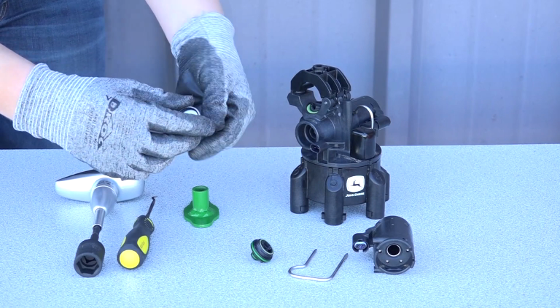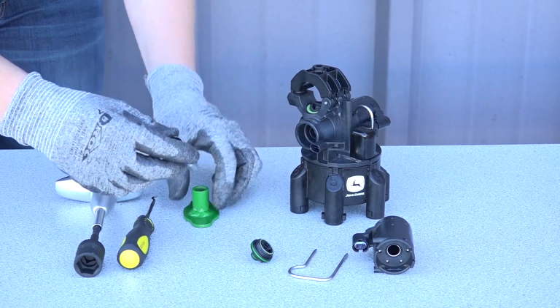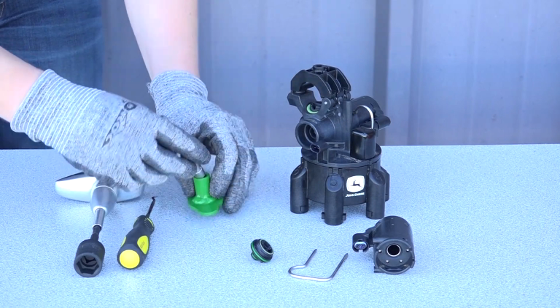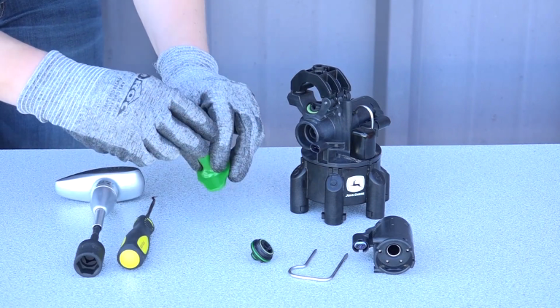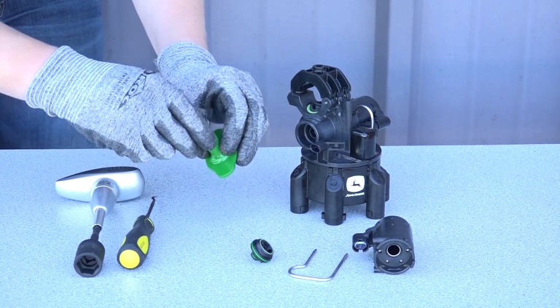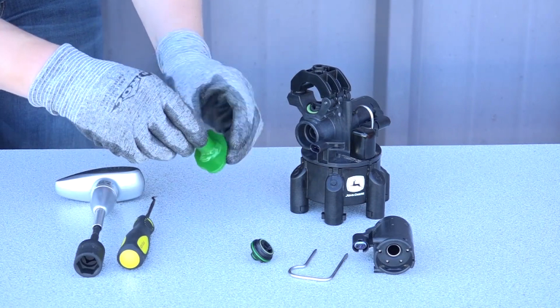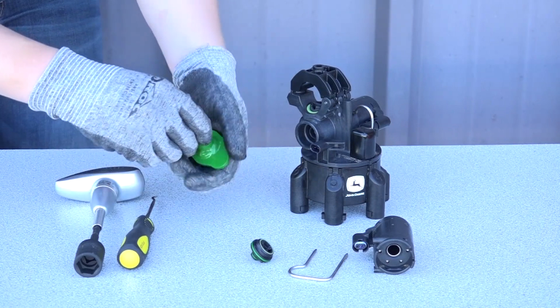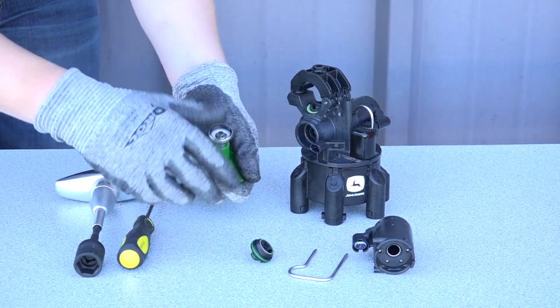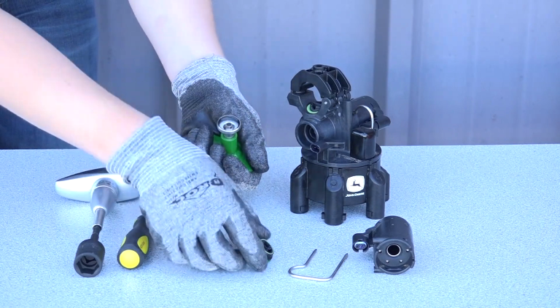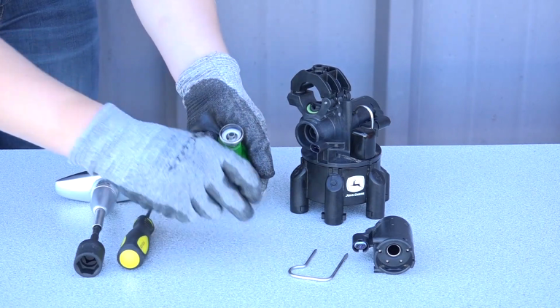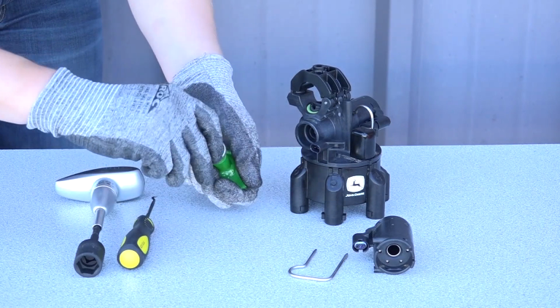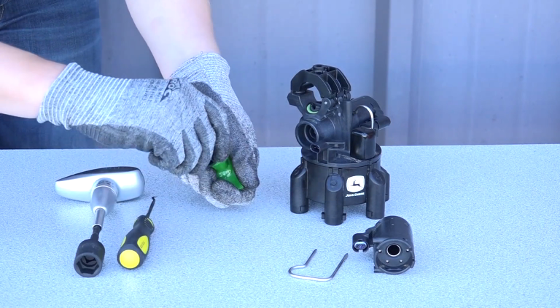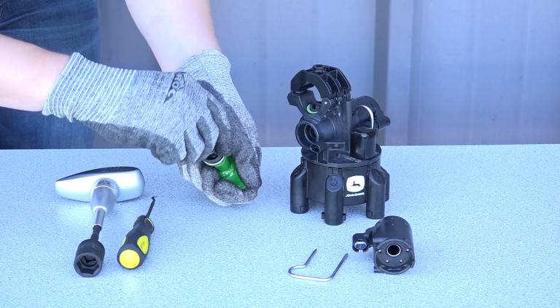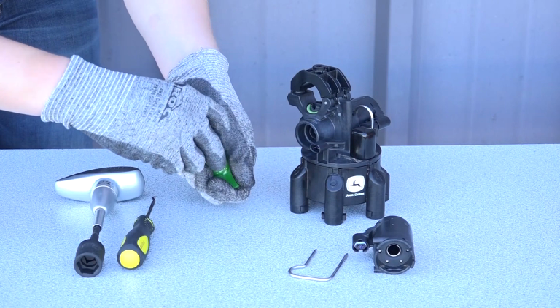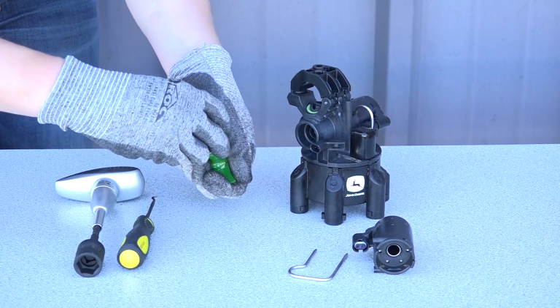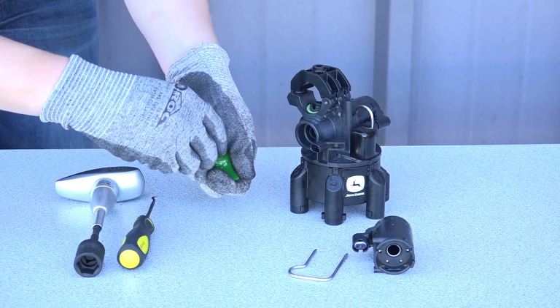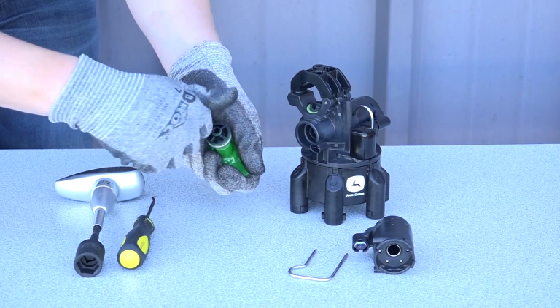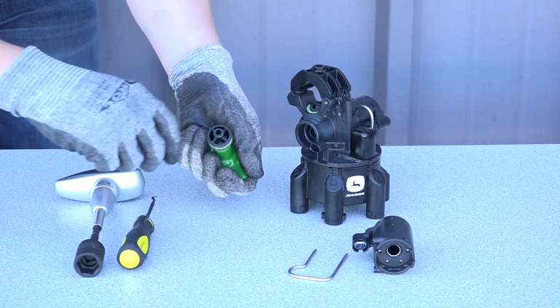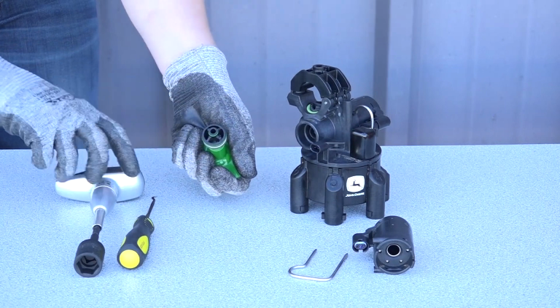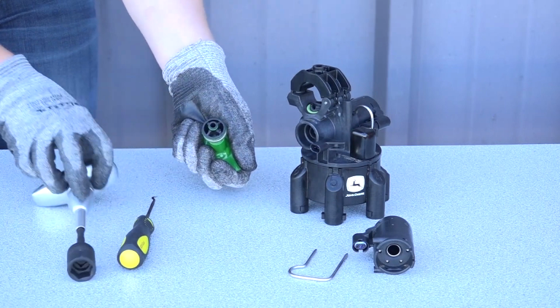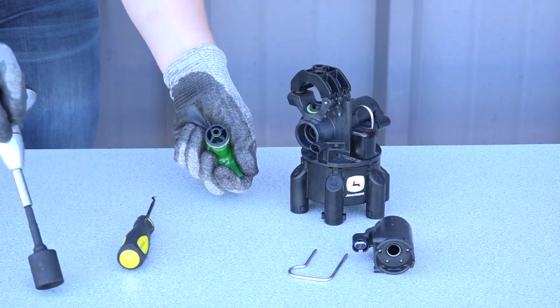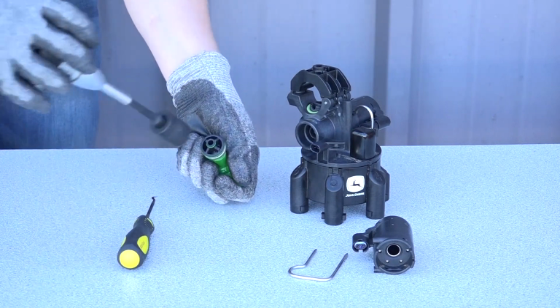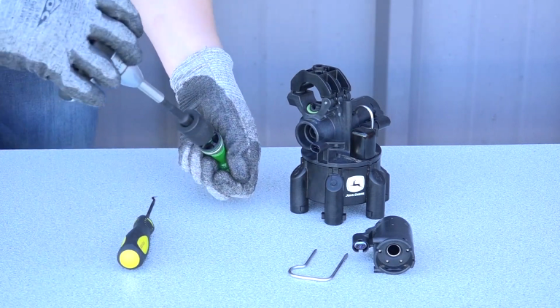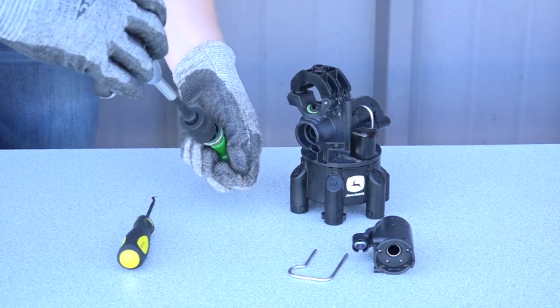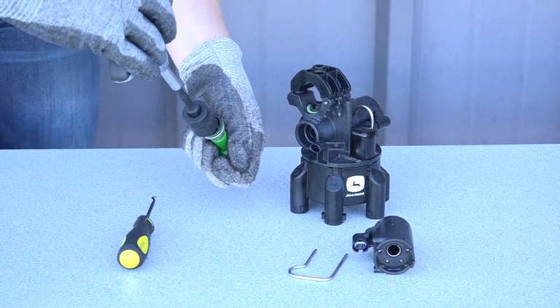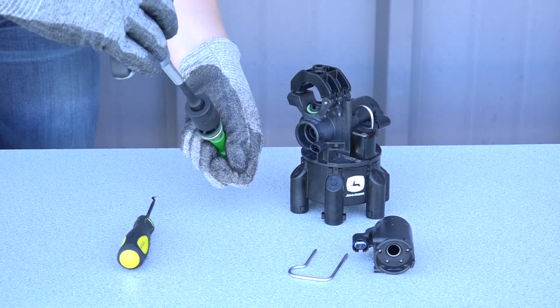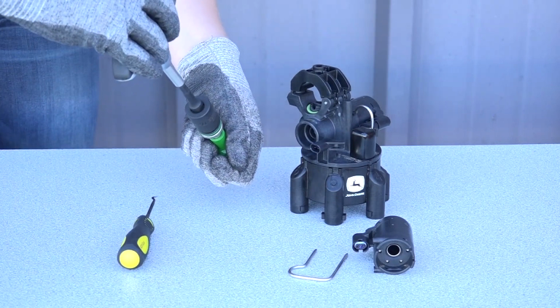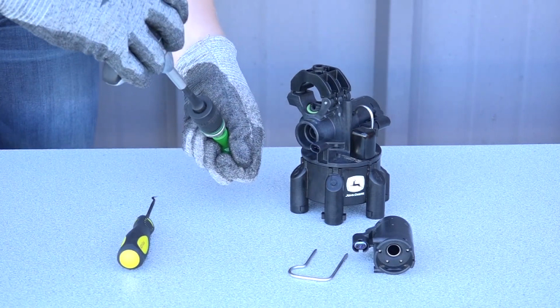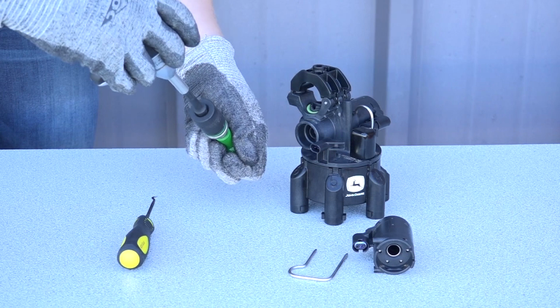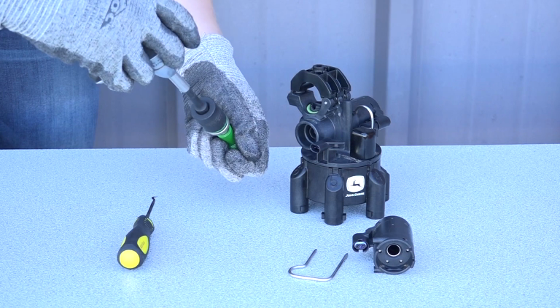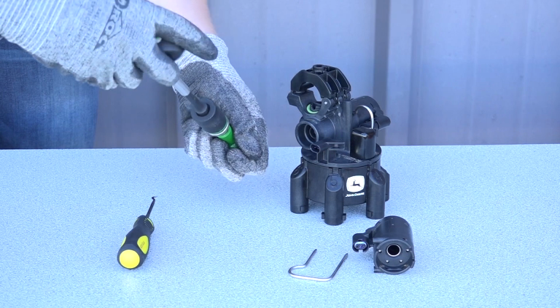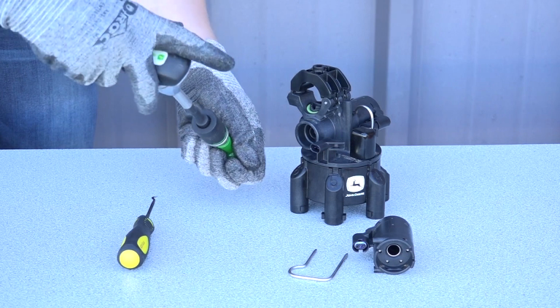Use the Torque Tool and base to torque the valve seat. The Torque Tool will click when tightened at the correct torque.